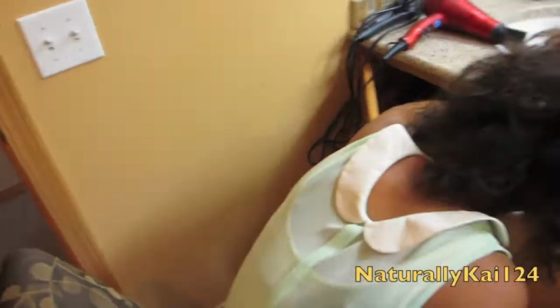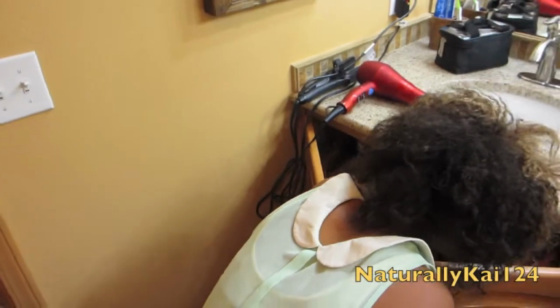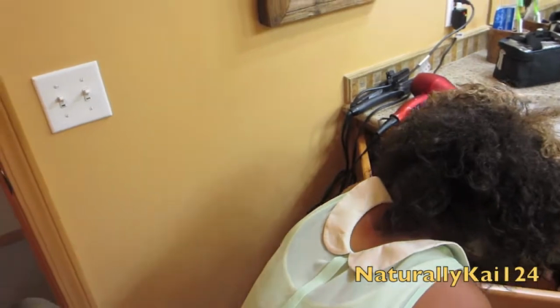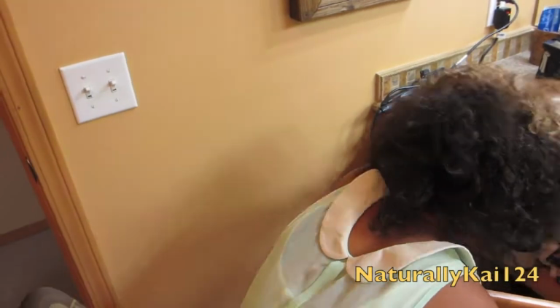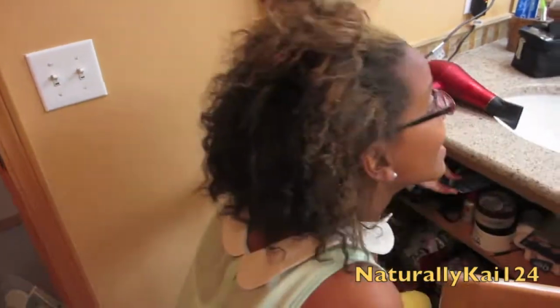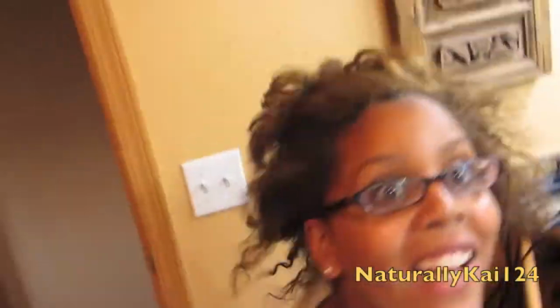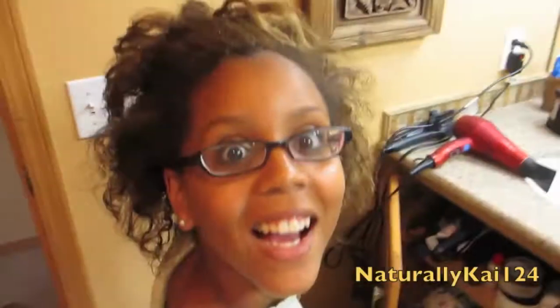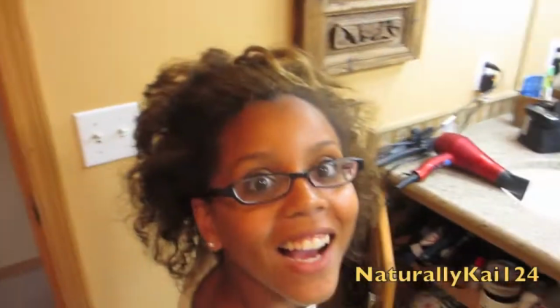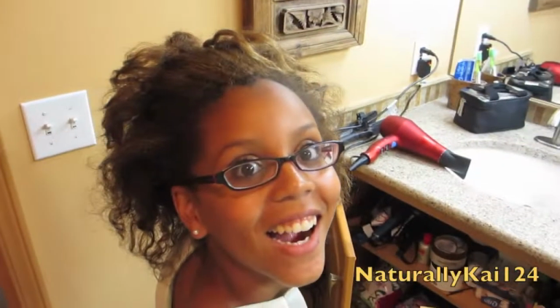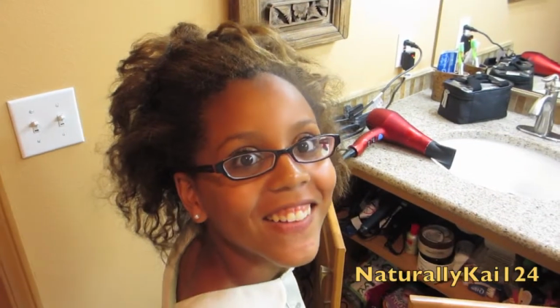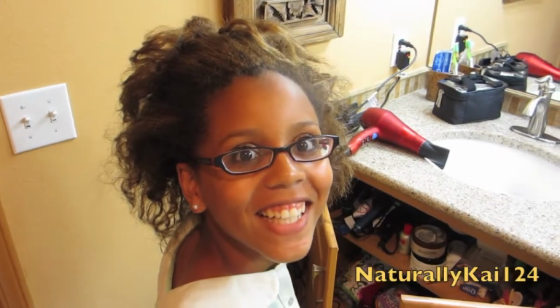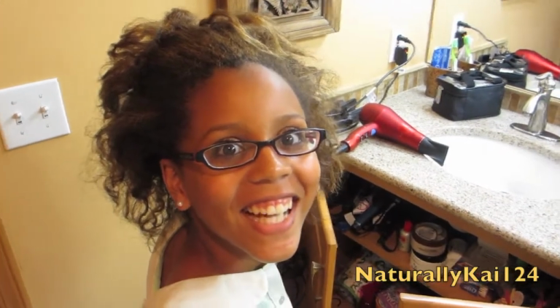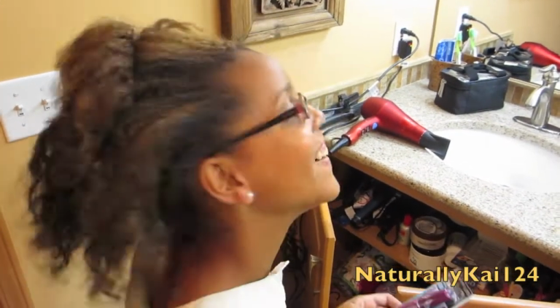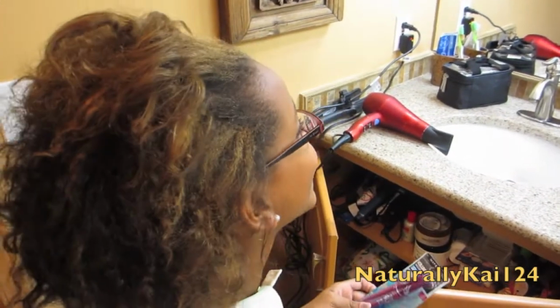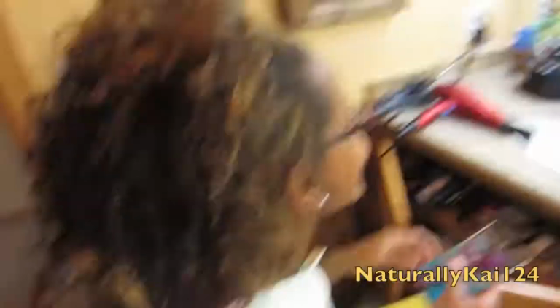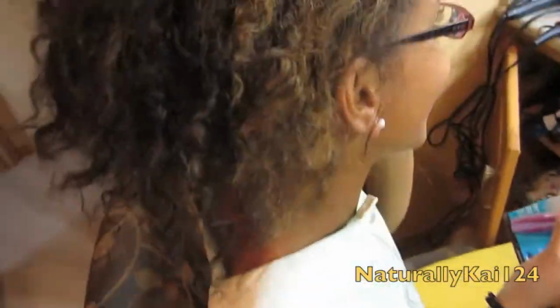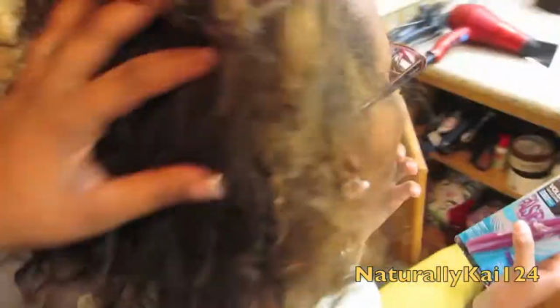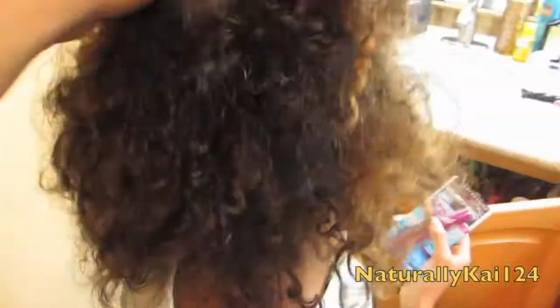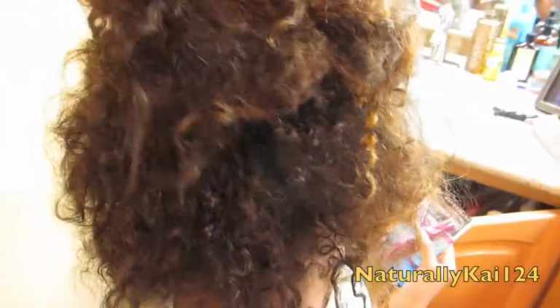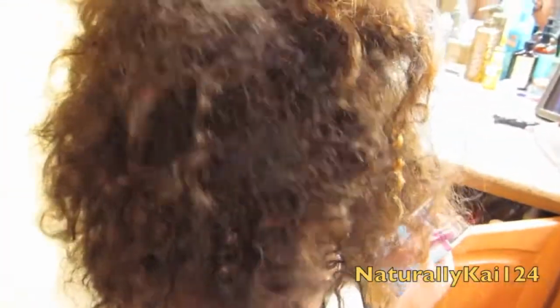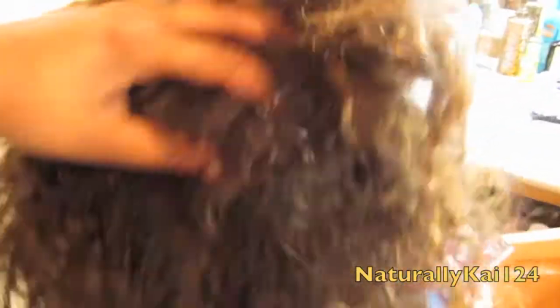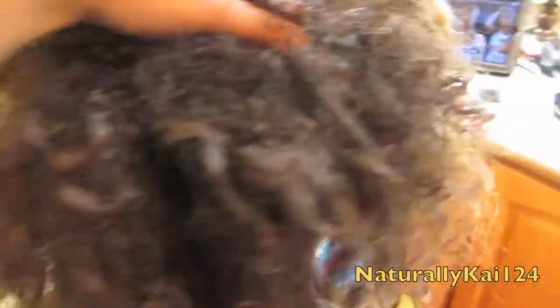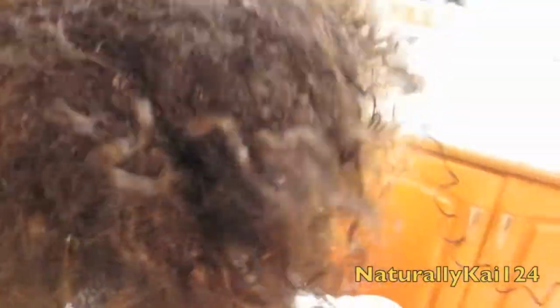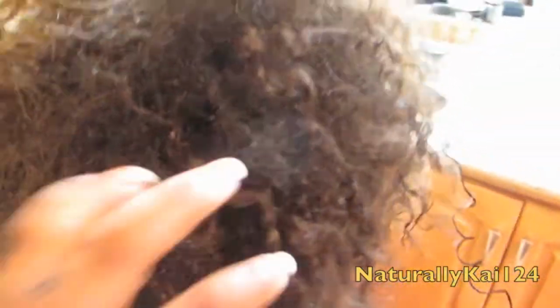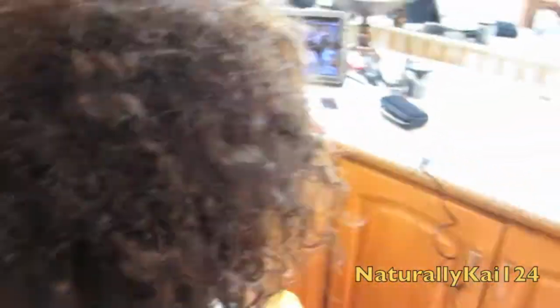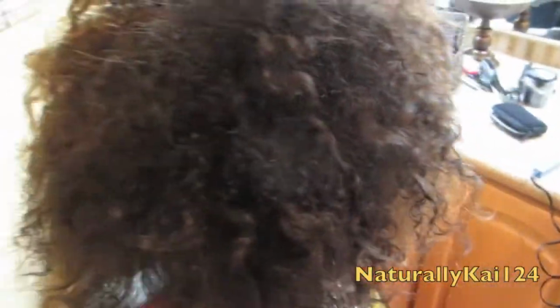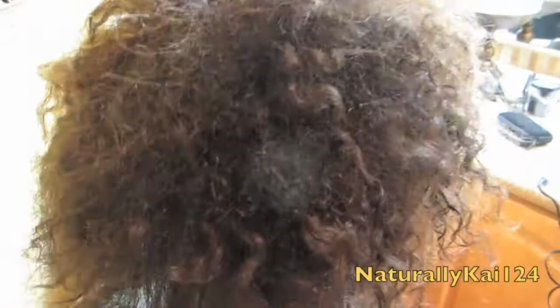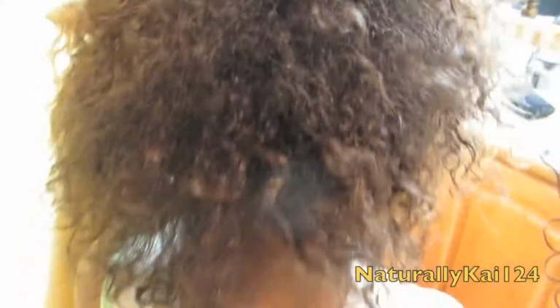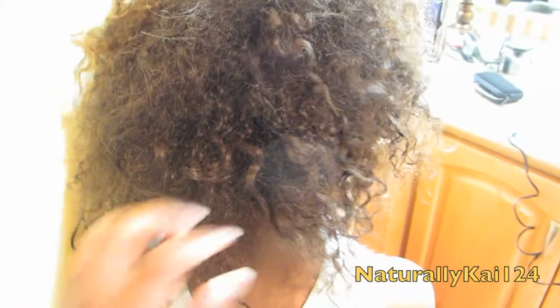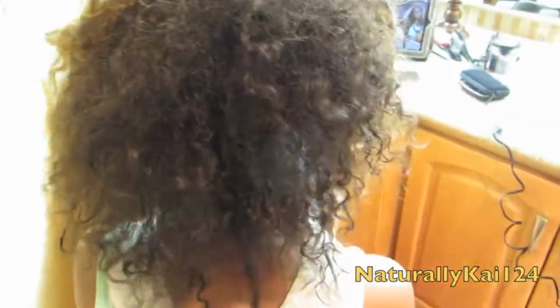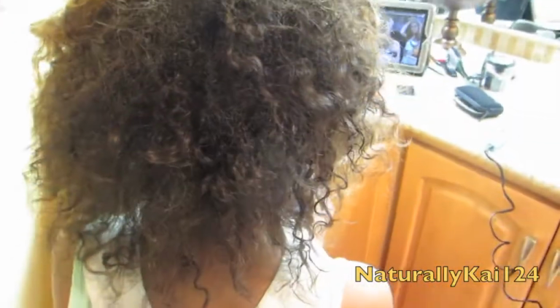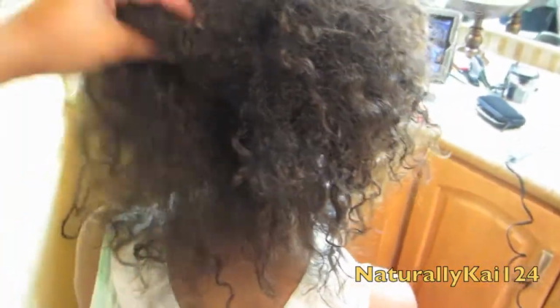Hey guys, NaturallyK124 here. I'm about to flat iron my little cousin's hair. As you can see she's natural, but she has a lot of heat damage even though she refuses to admit it.